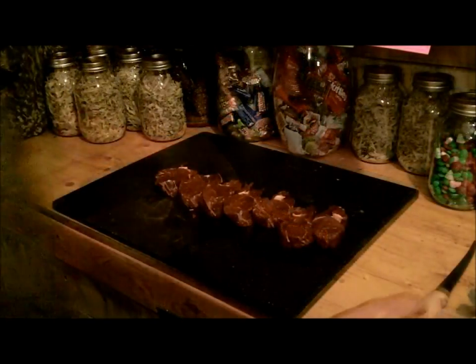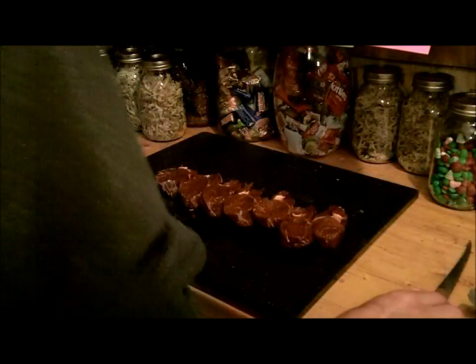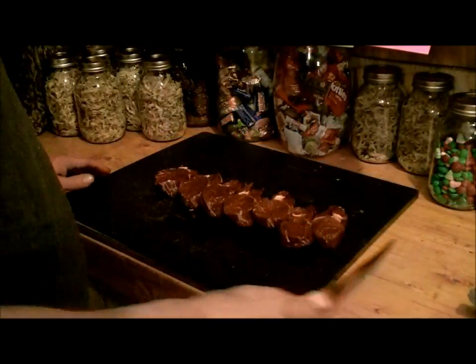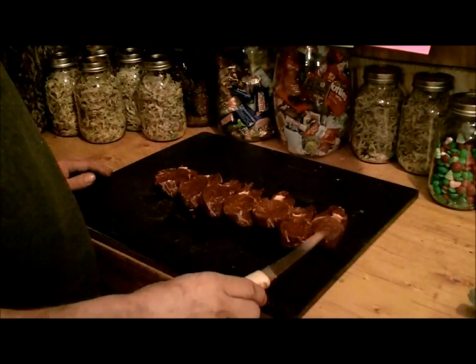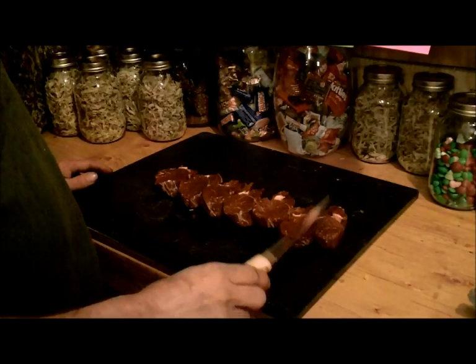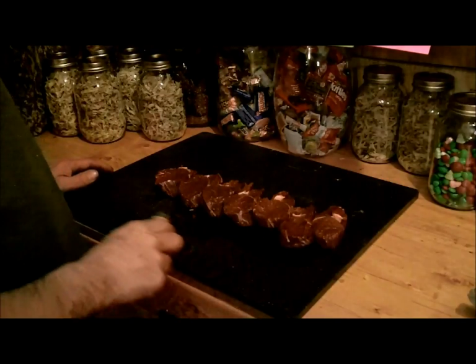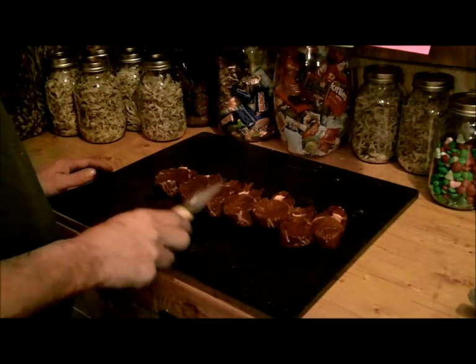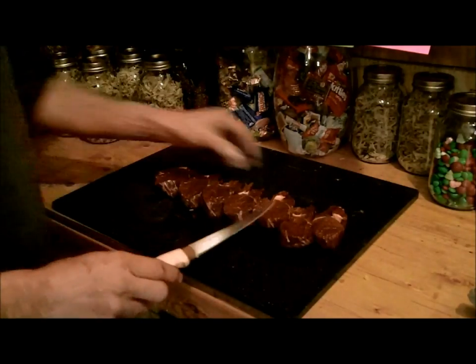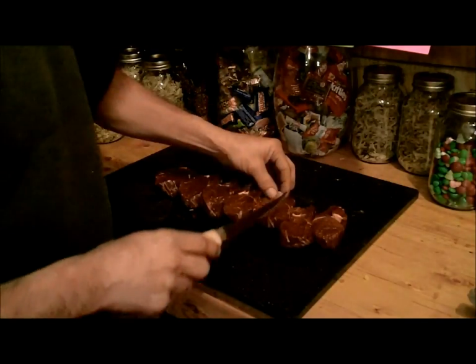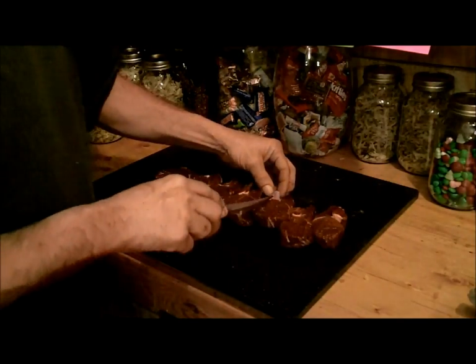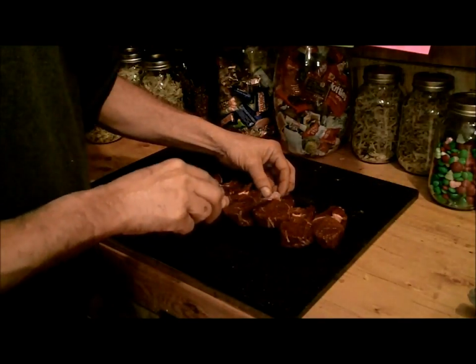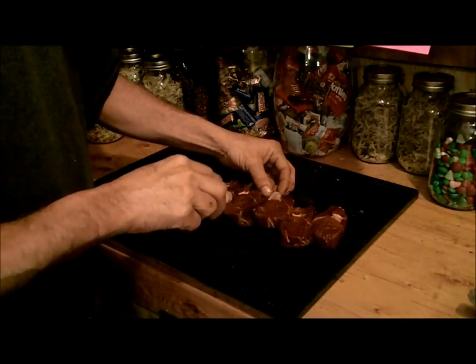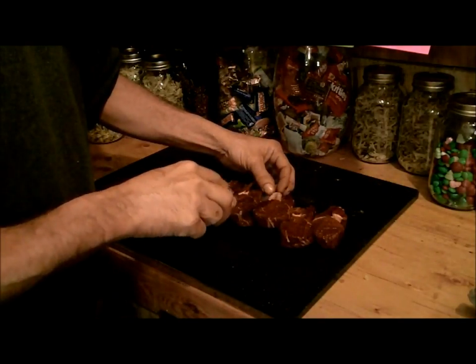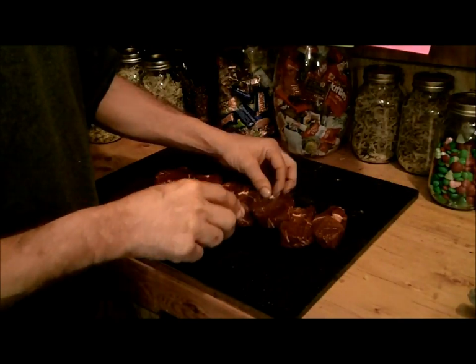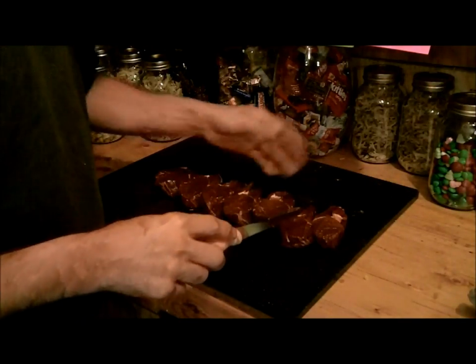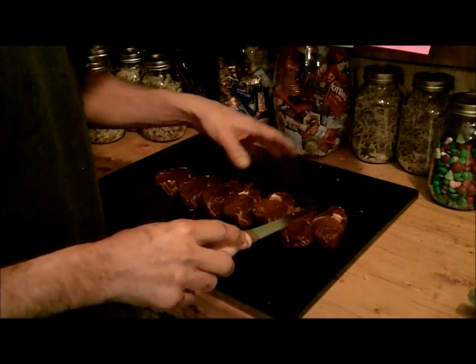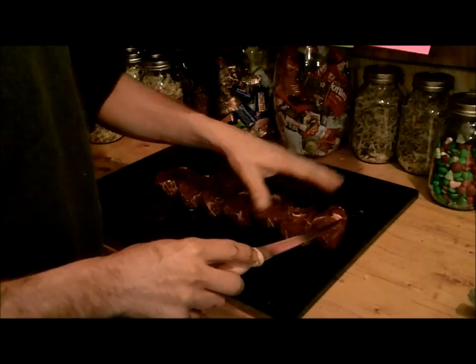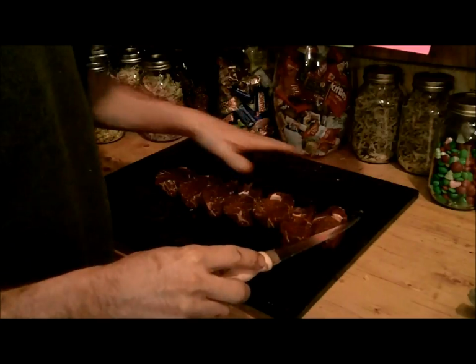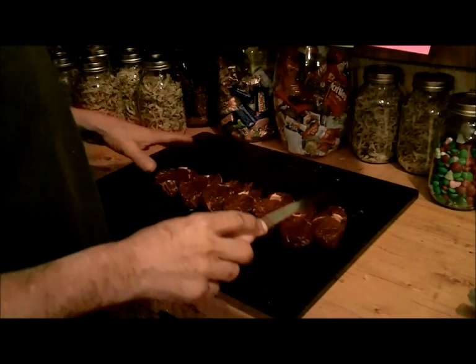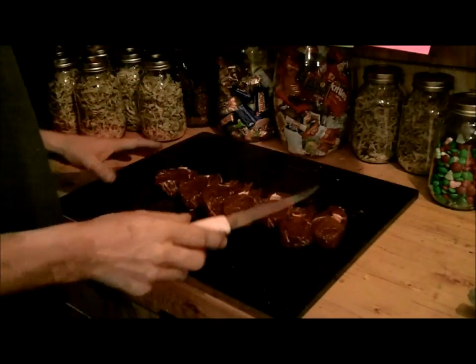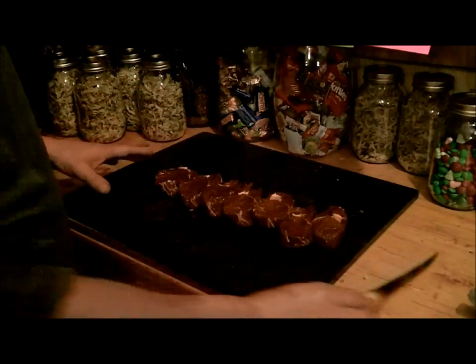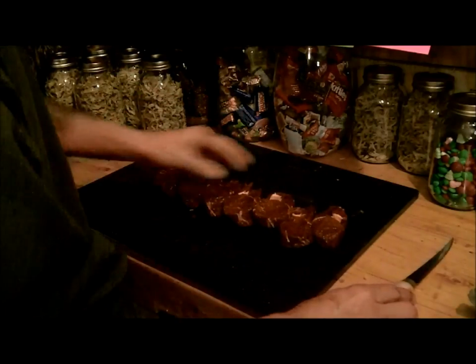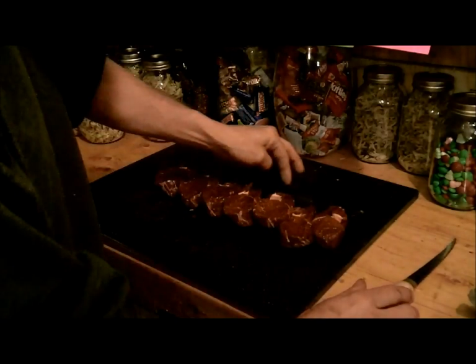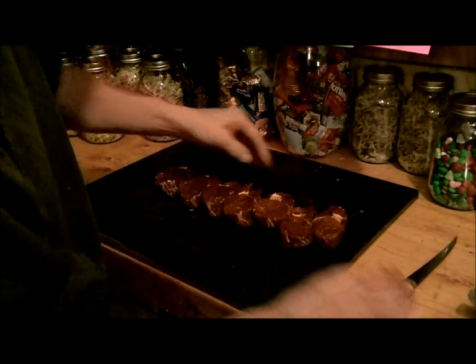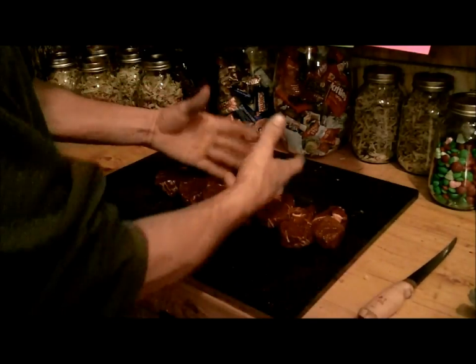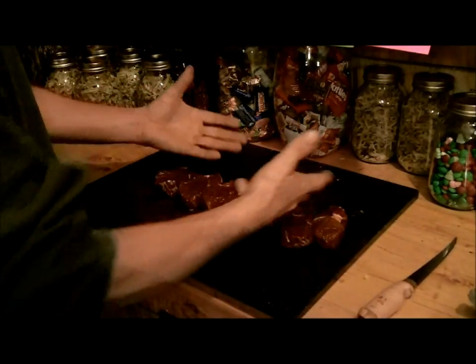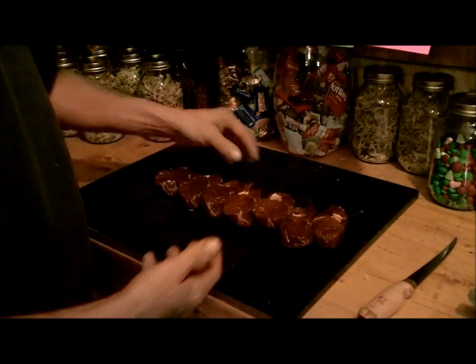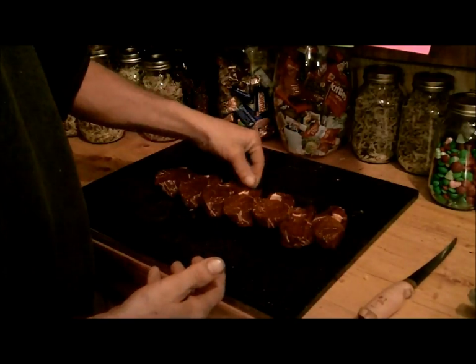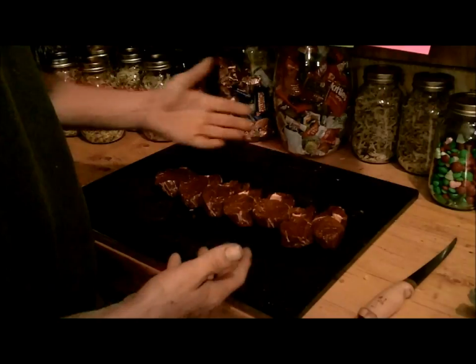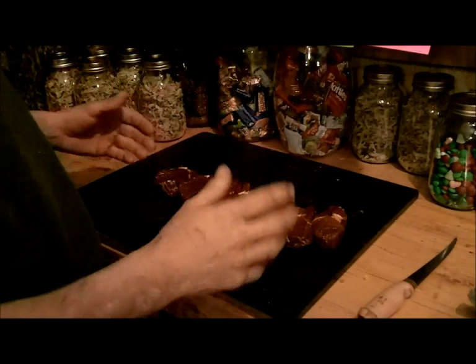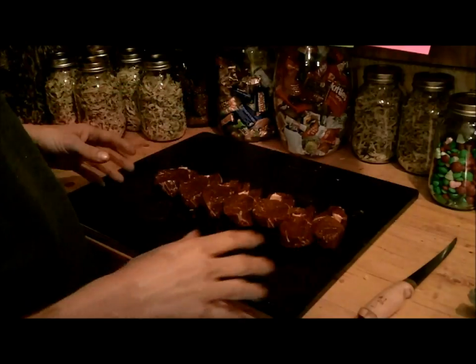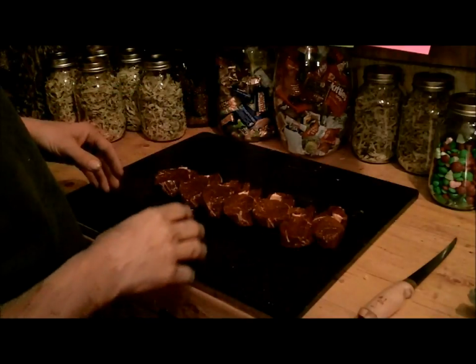What I ended up with is seven chops here. Now this part right here some people won't want to eat, but I'm going to leave it on there and just cook them as is, because if I start cutting that apart it's going to fall apart. What am I going to do with that little chunk? So I just leave it.